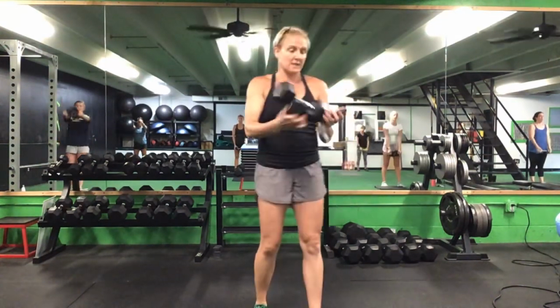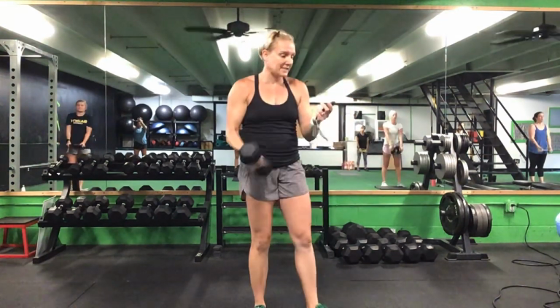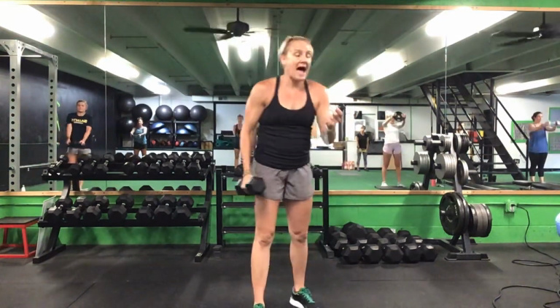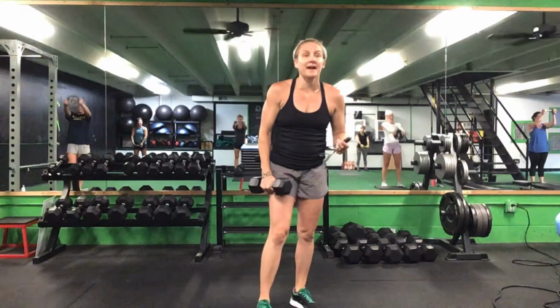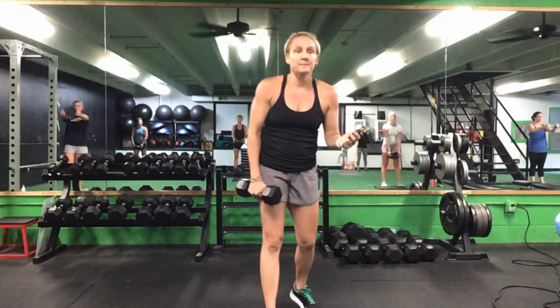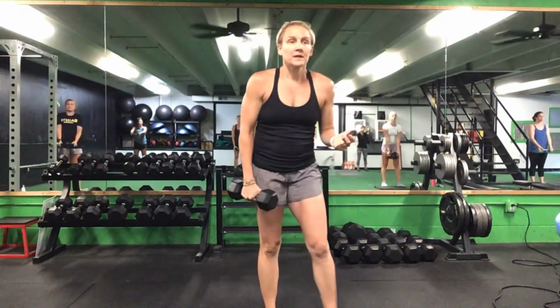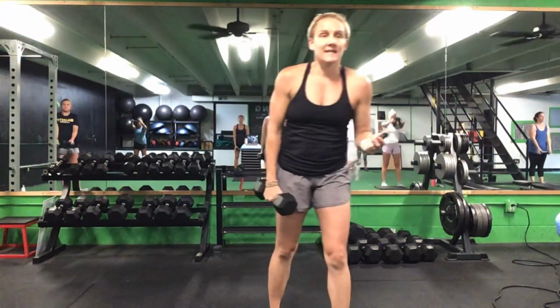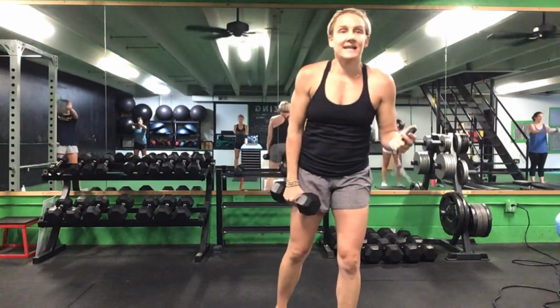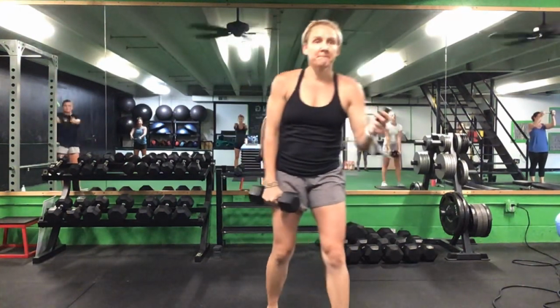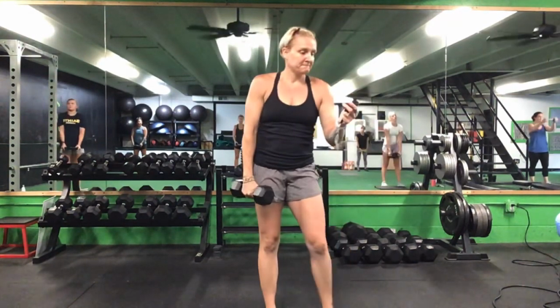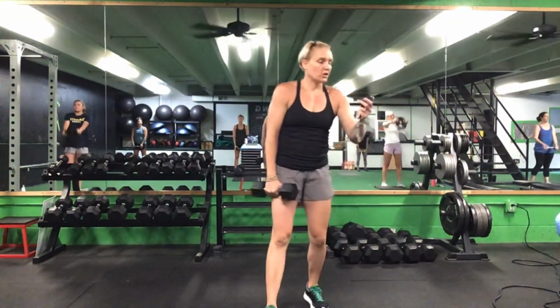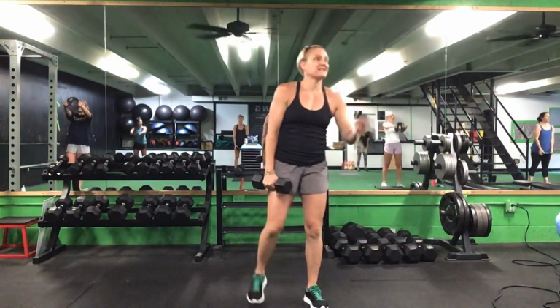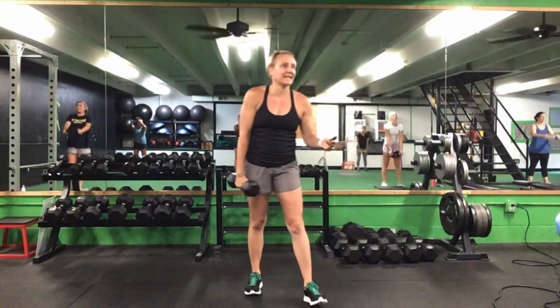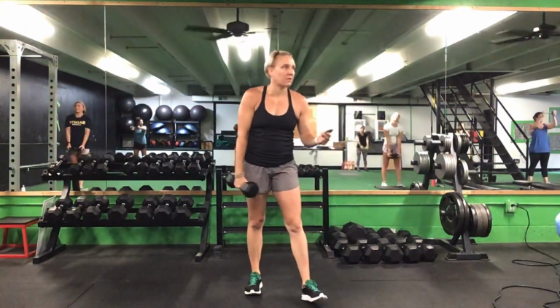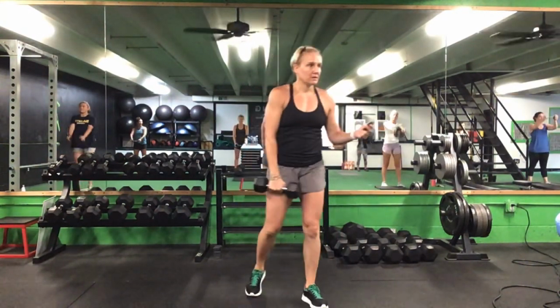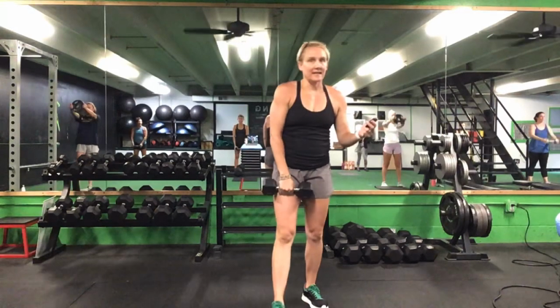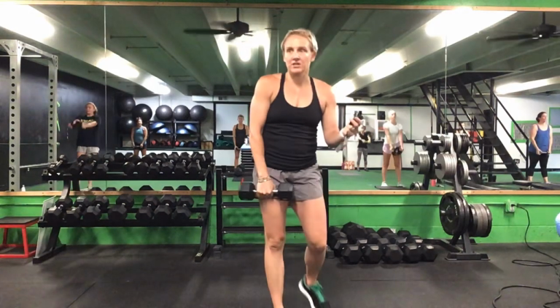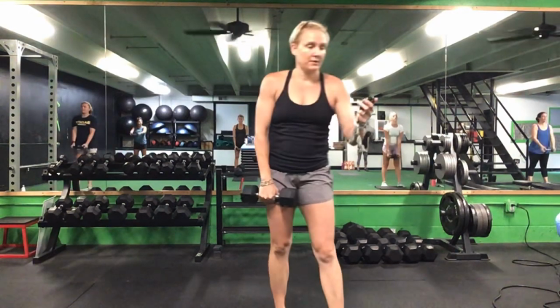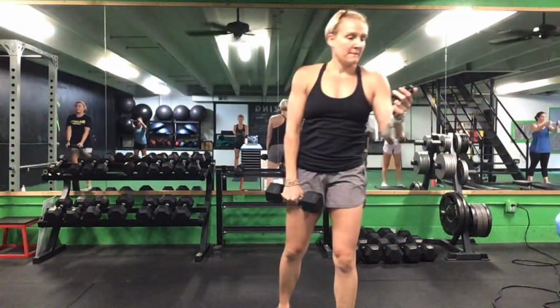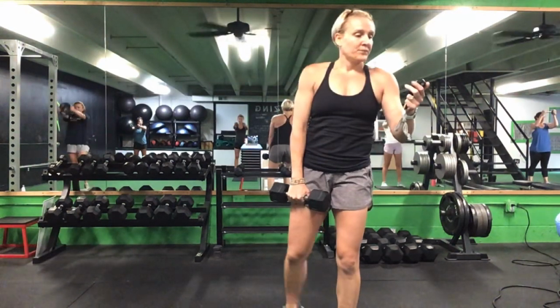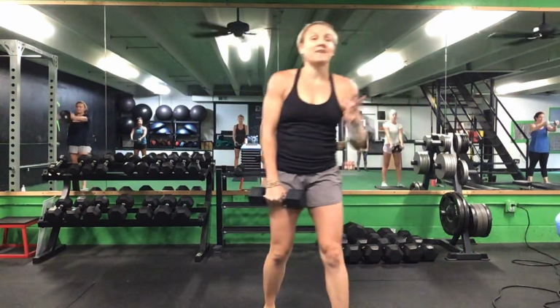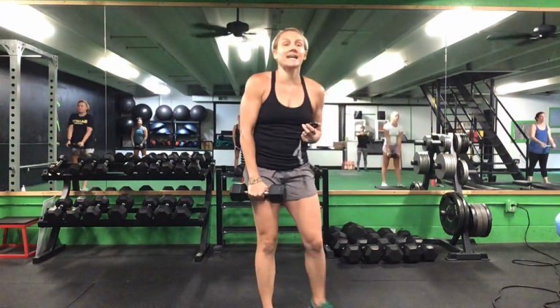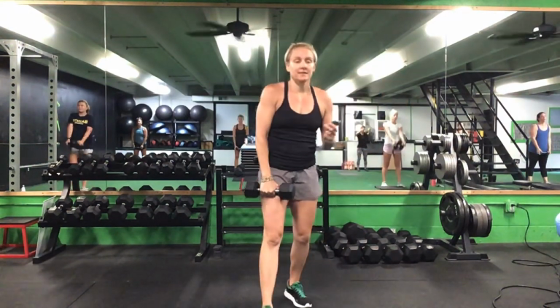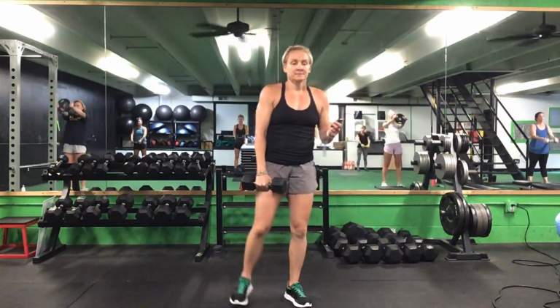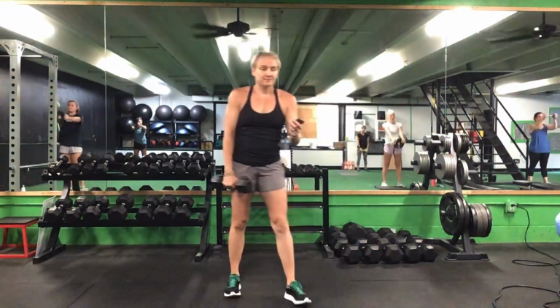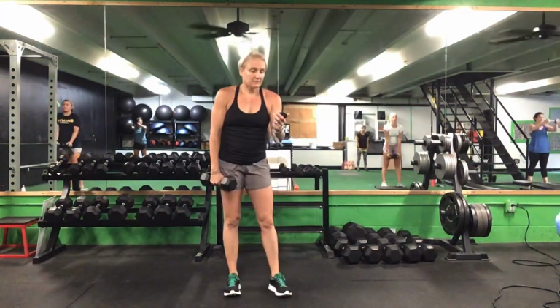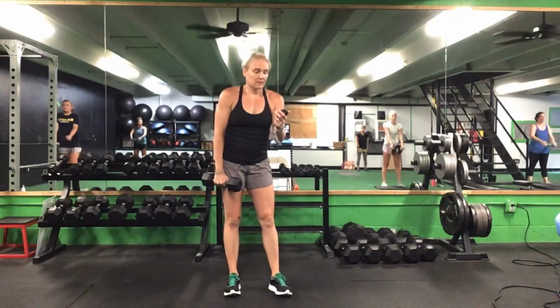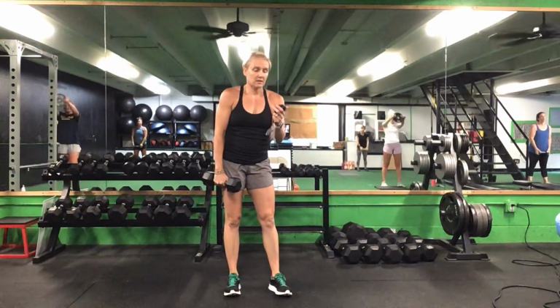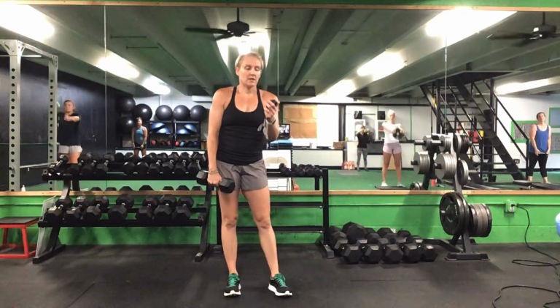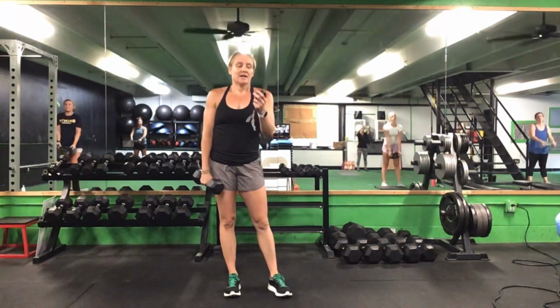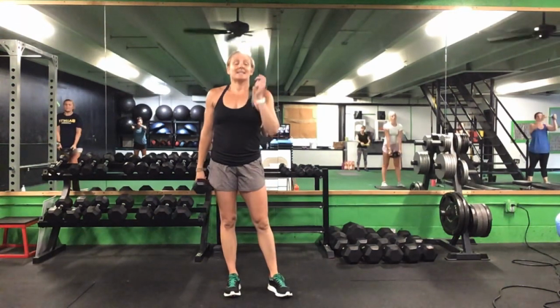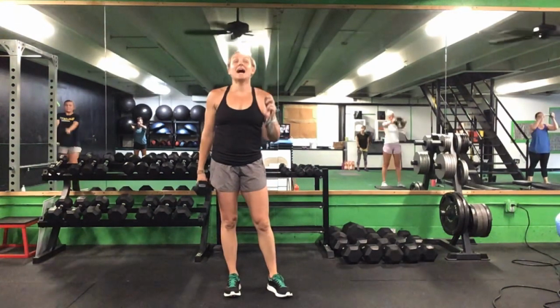Halfway there. You have 10 seconds to go. Last five seconds.